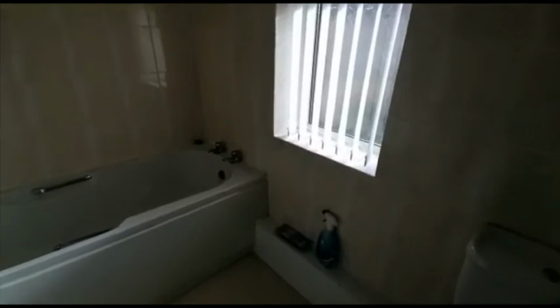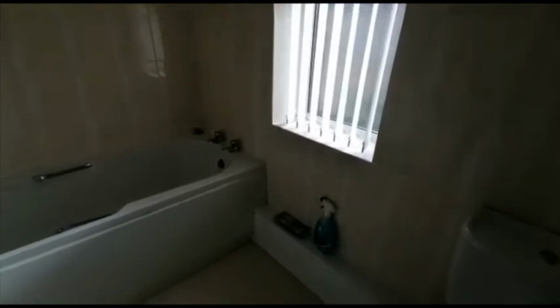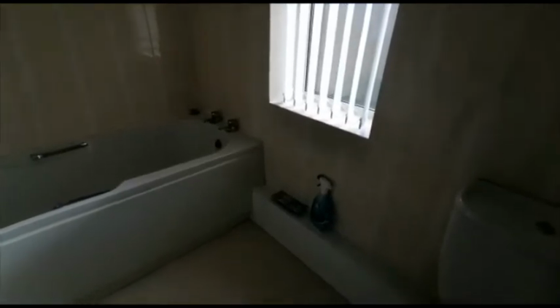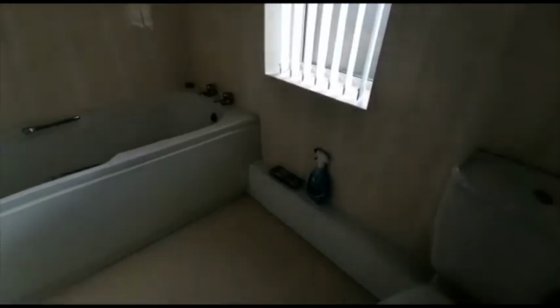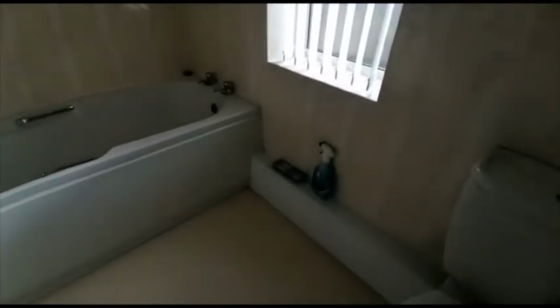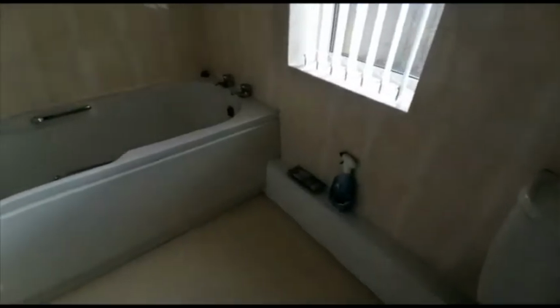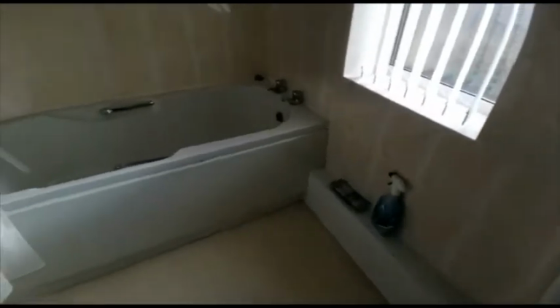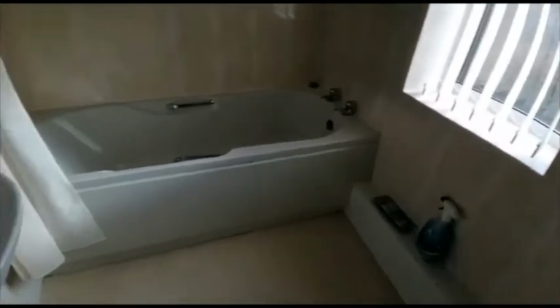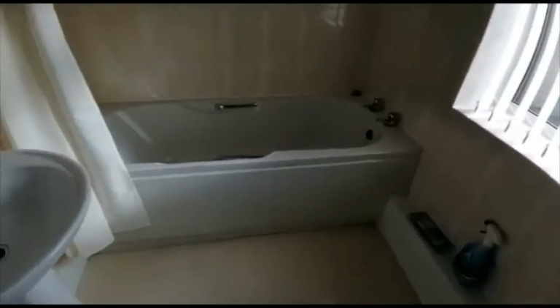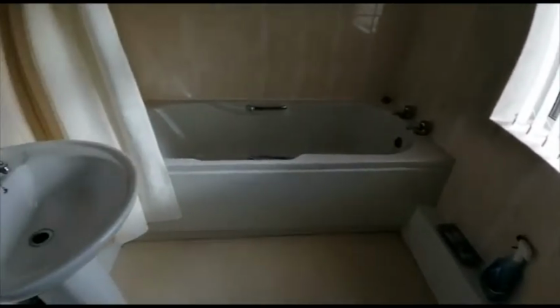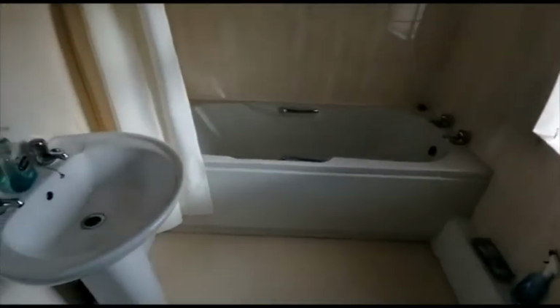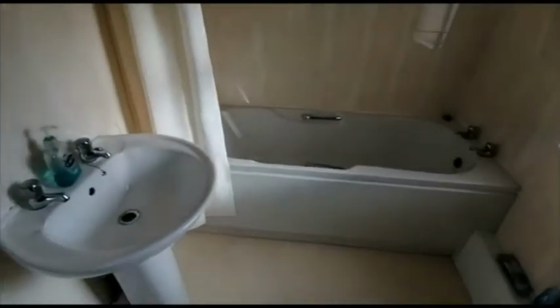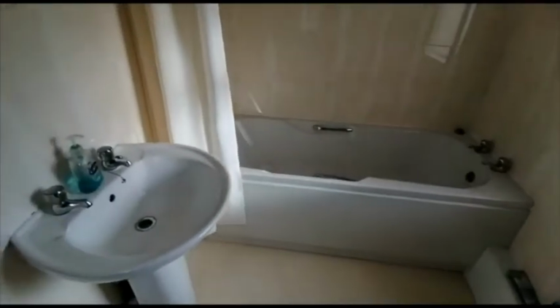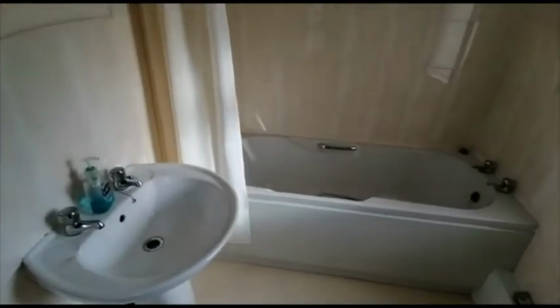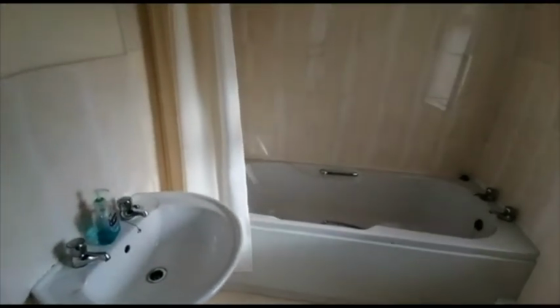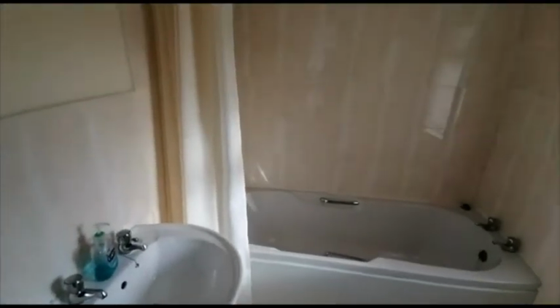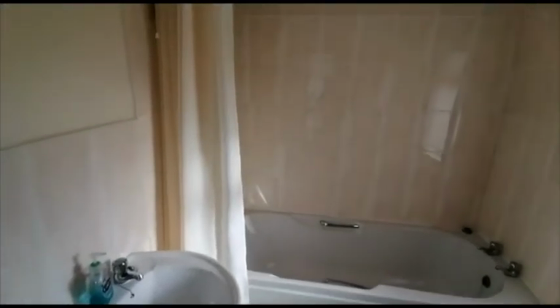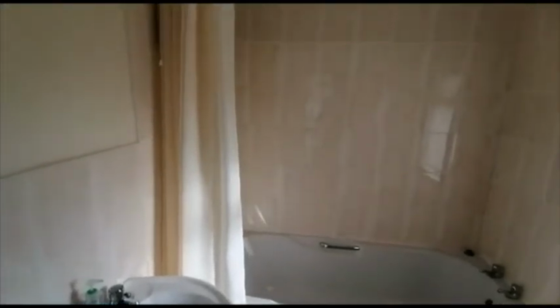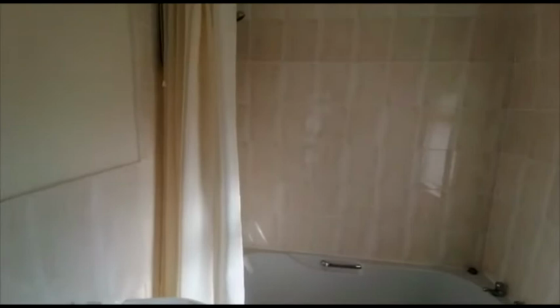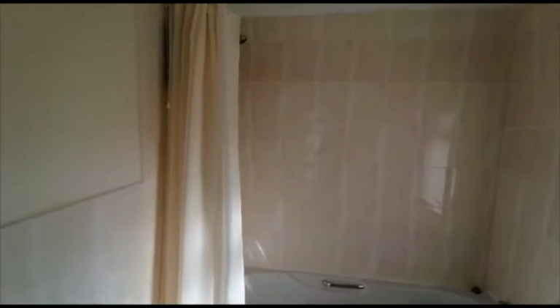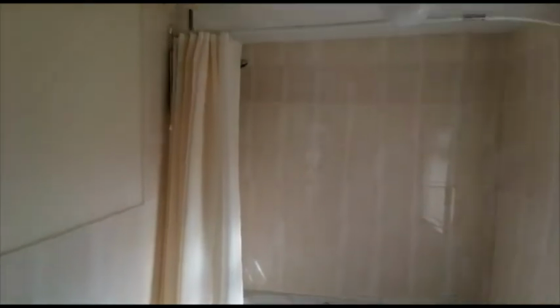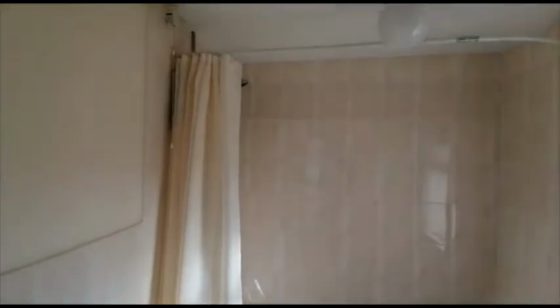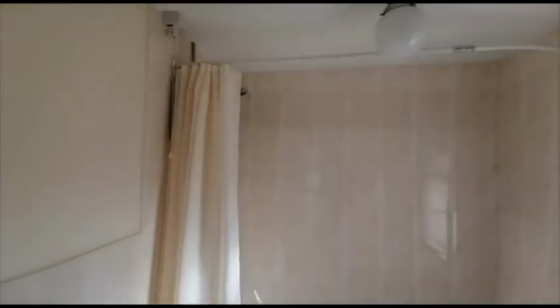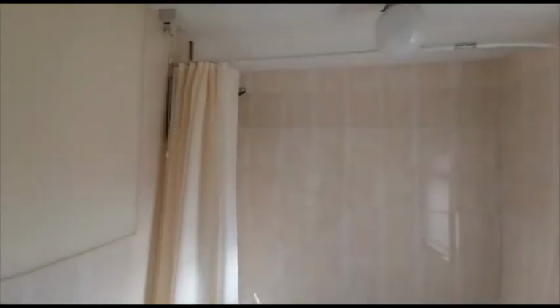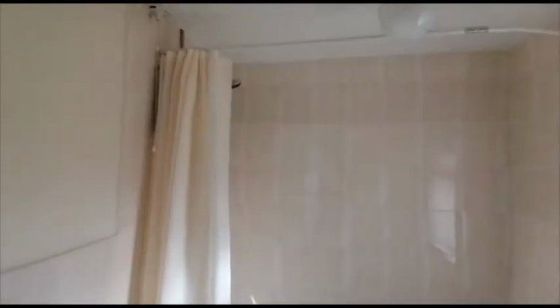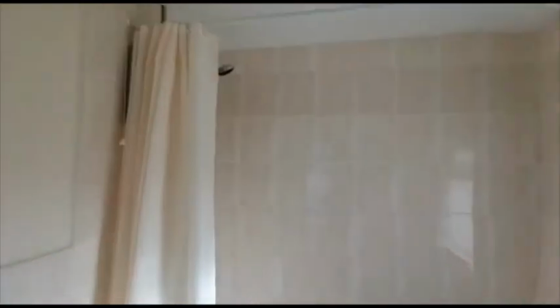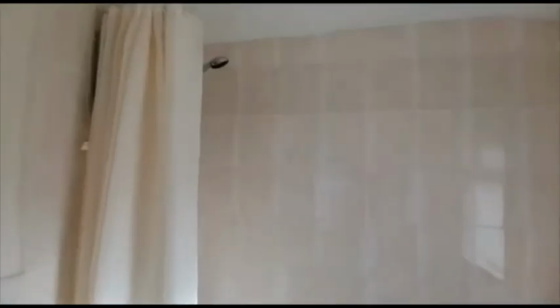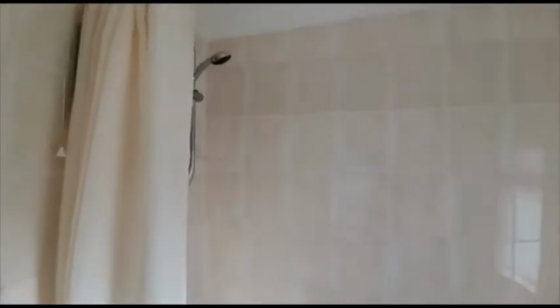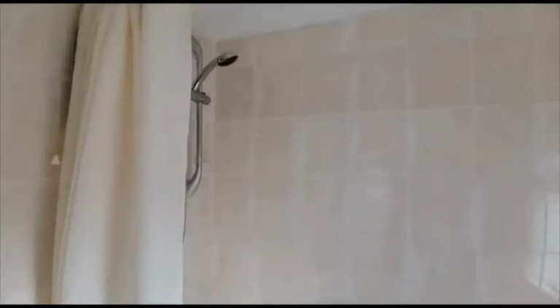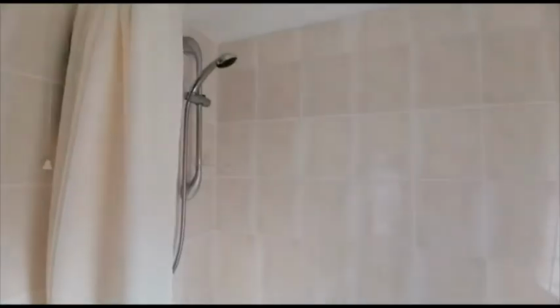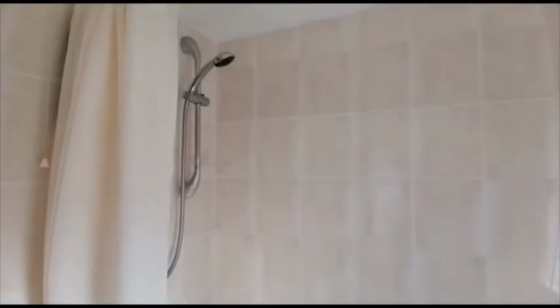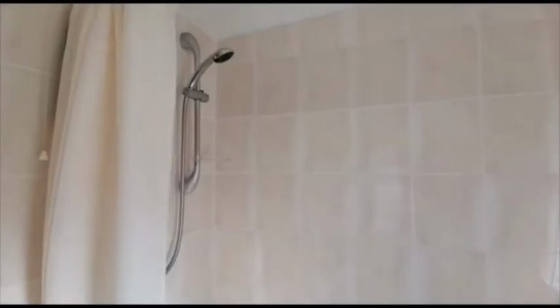Moving upstairs, we've got the family bathroom with an overhead shower.